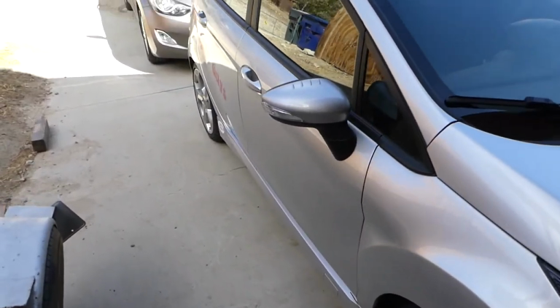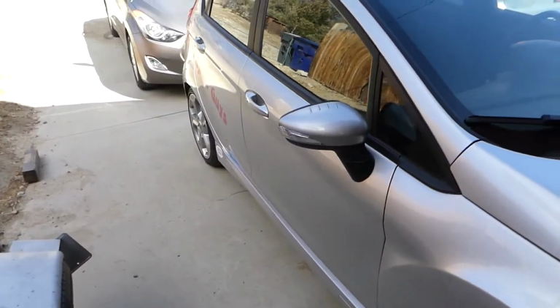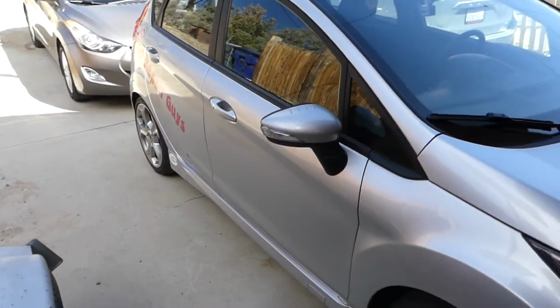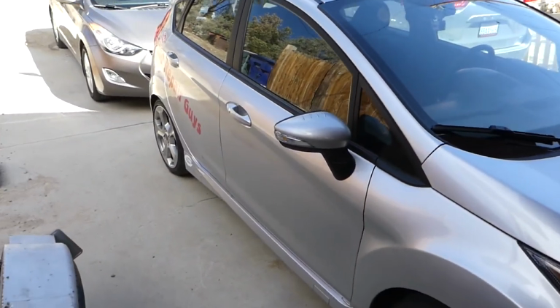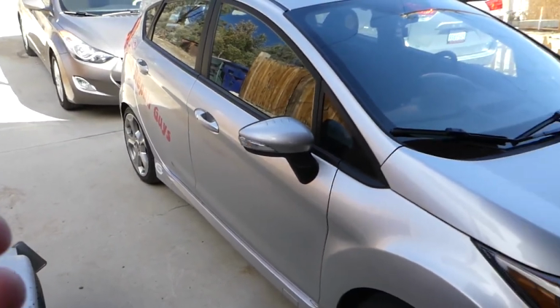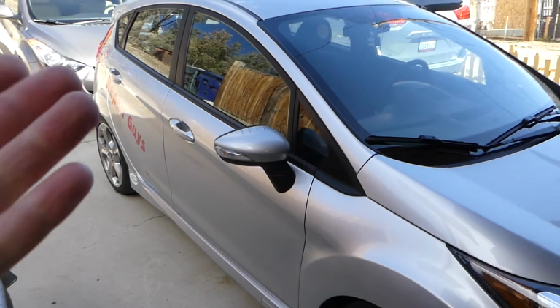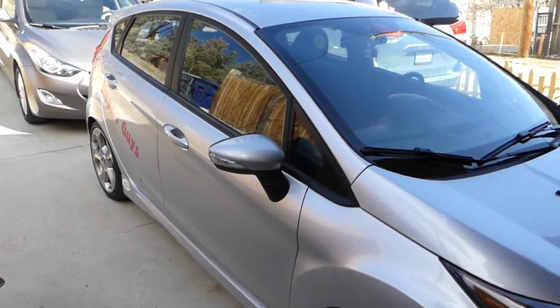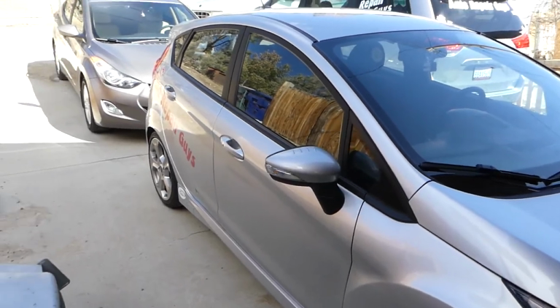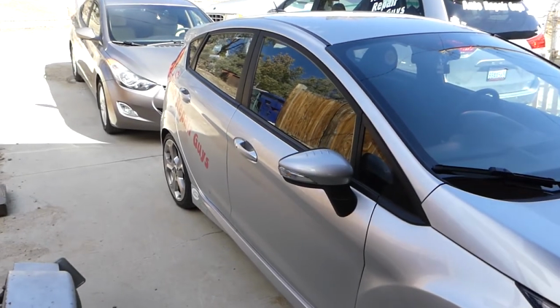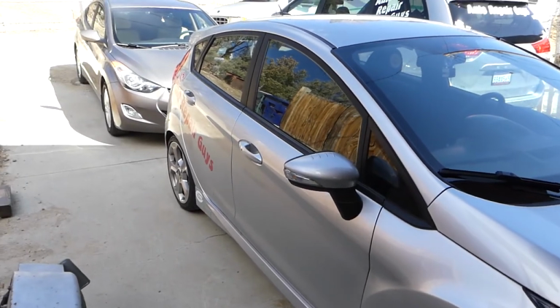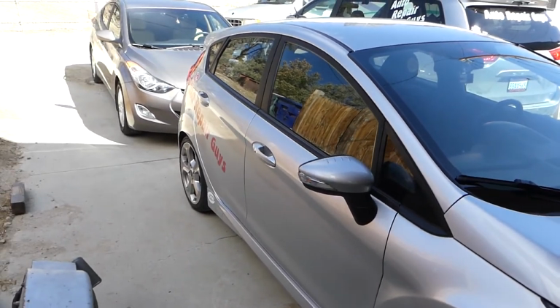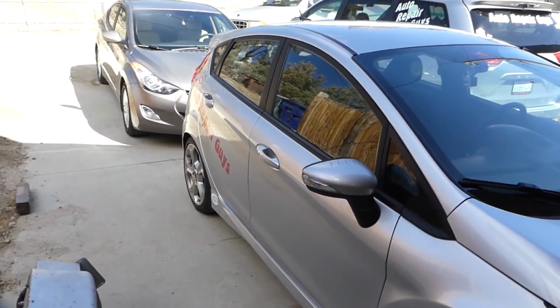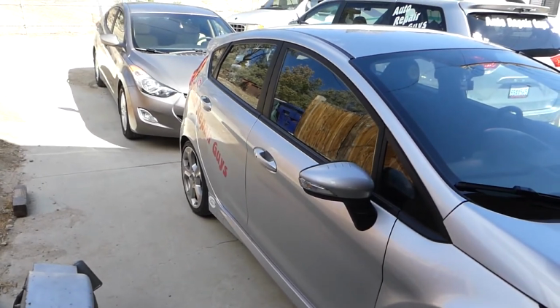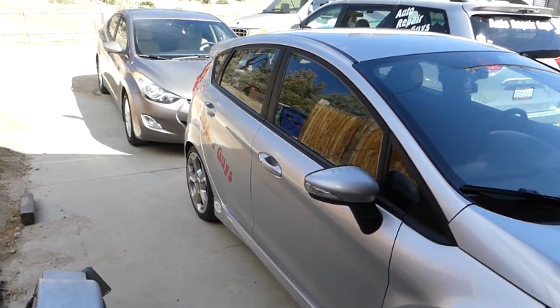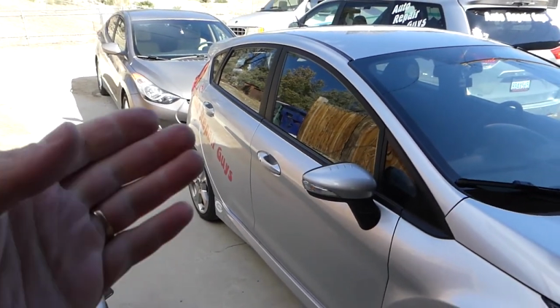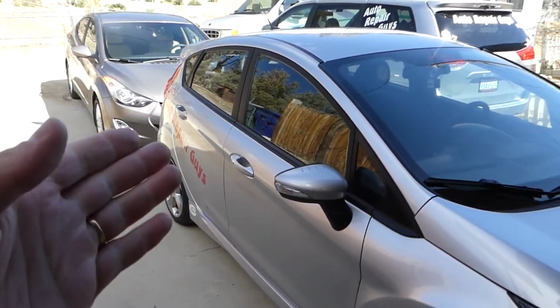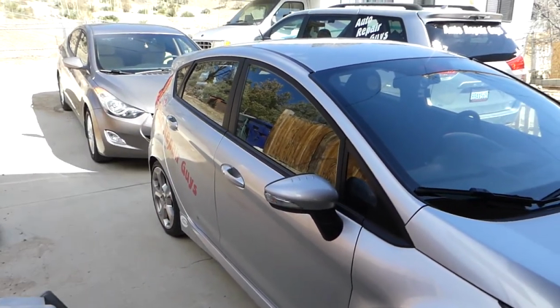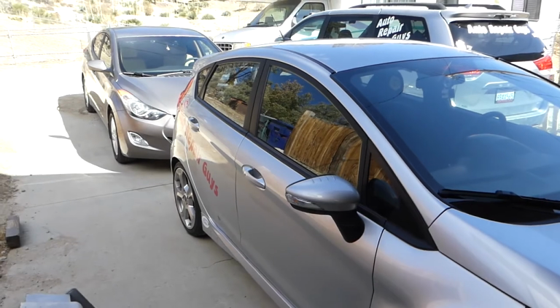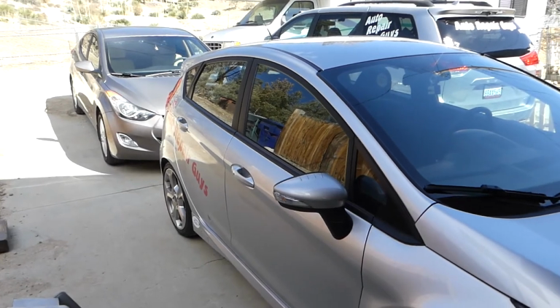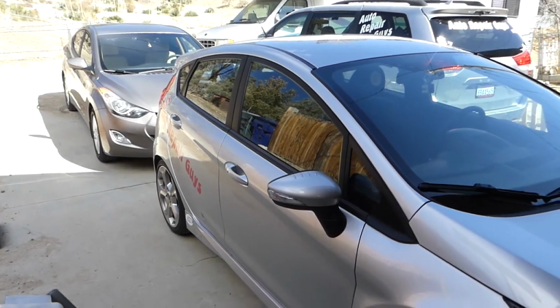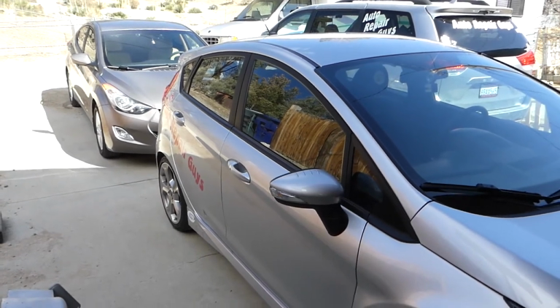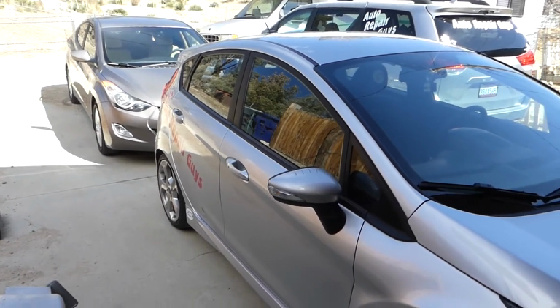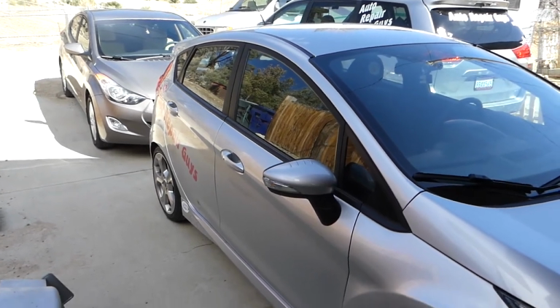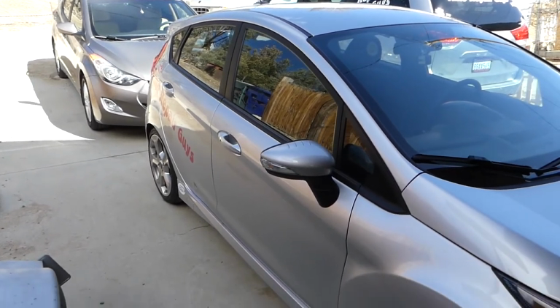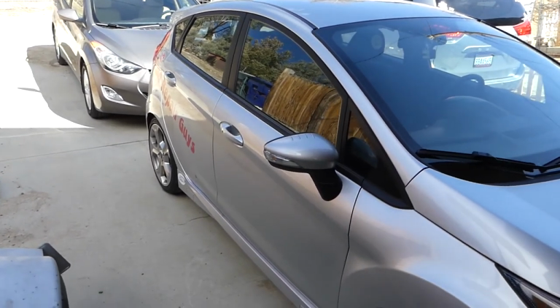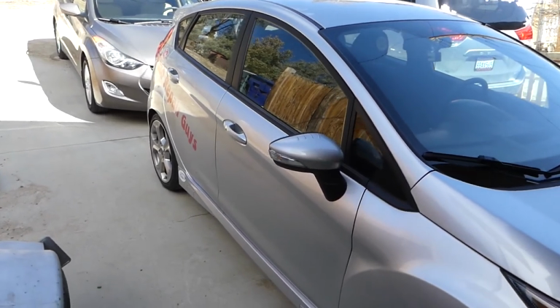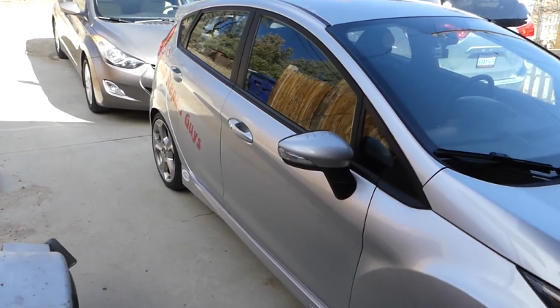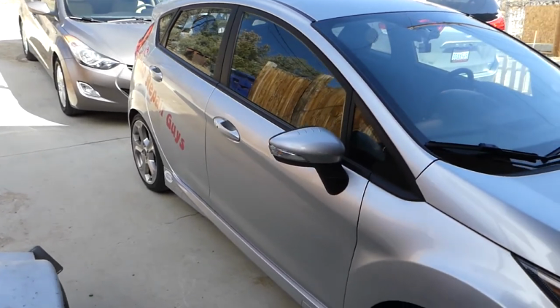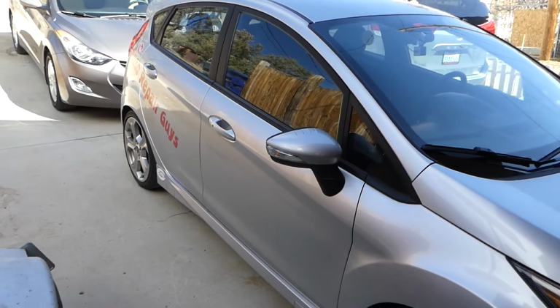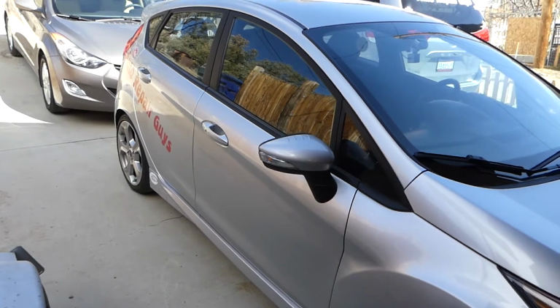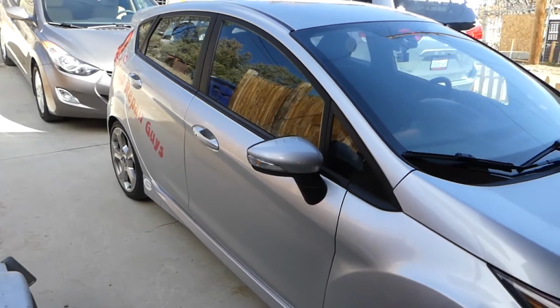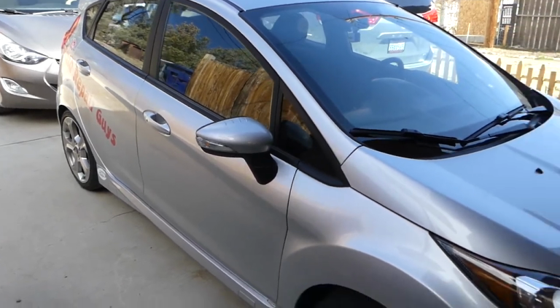Whether it's a sedan or hatchback, it should be the same procedure. We'll demonstrate on the rear right side; the rear left is the same. Check out the playlist — we'll have close to 200 videos if you need anything.